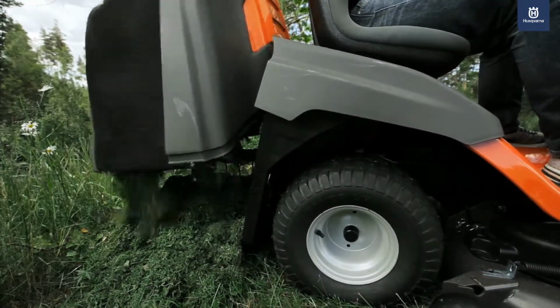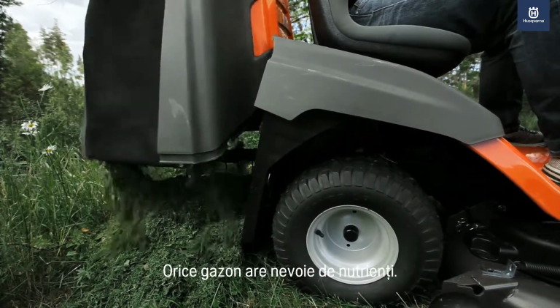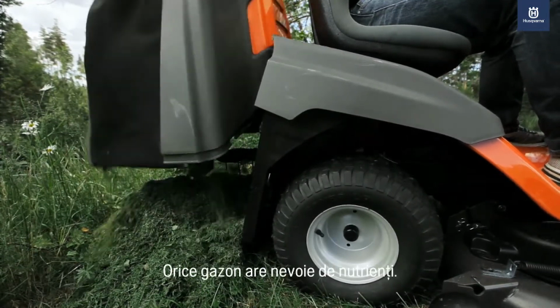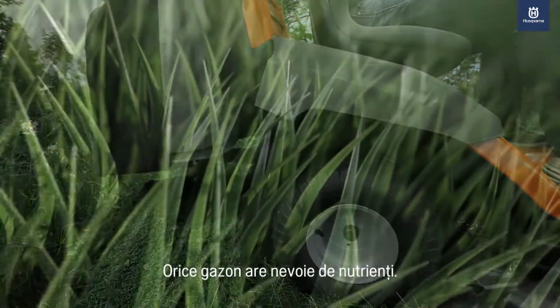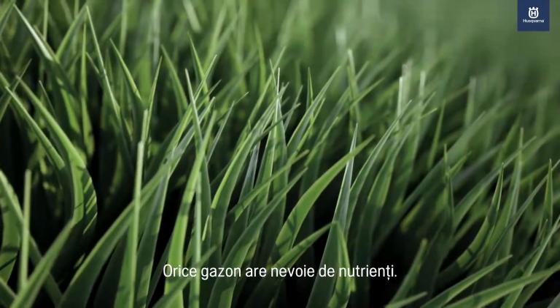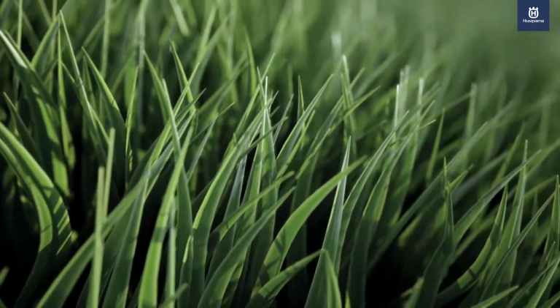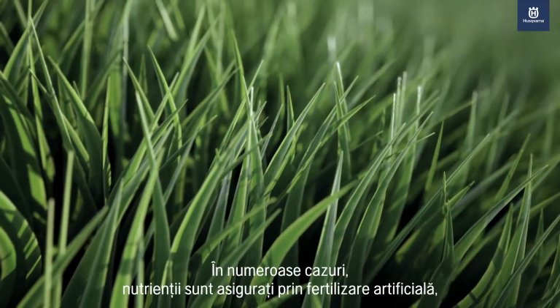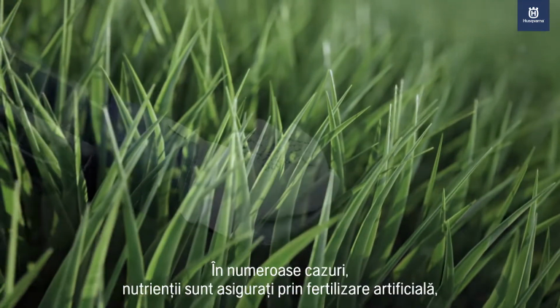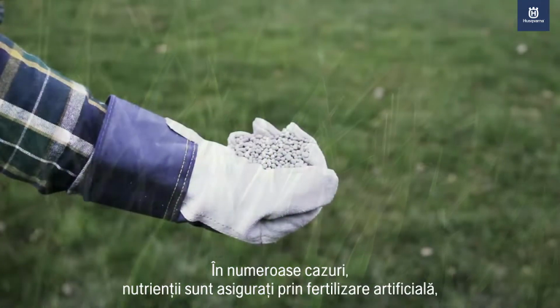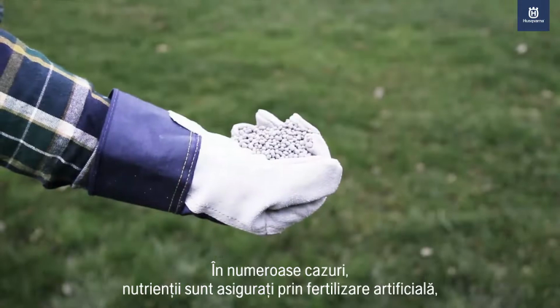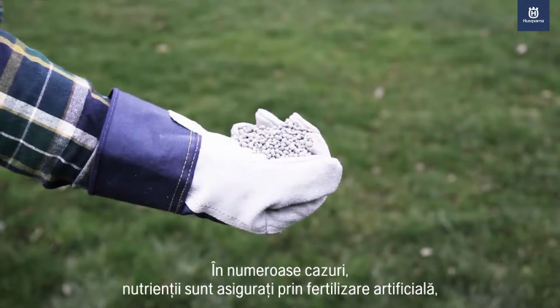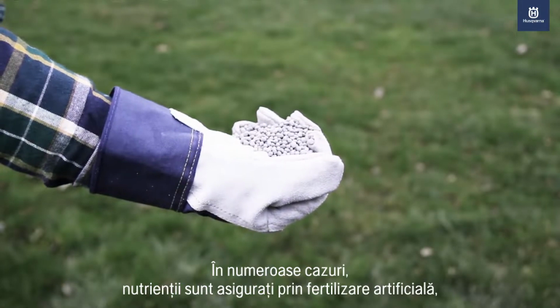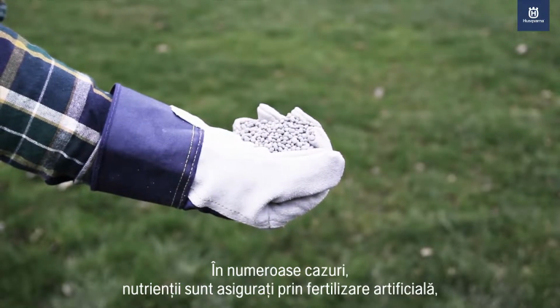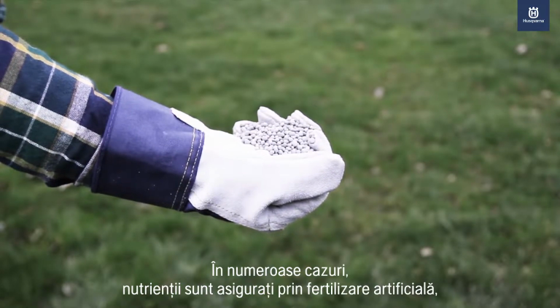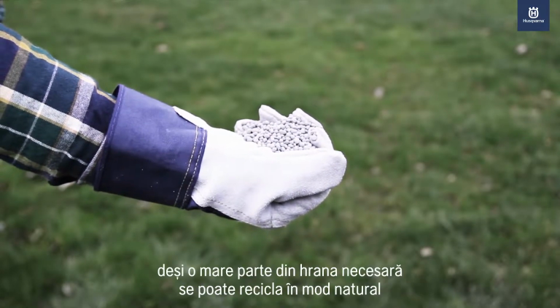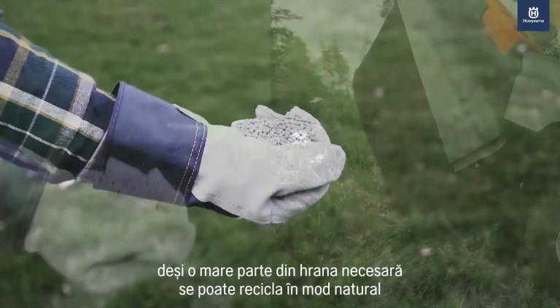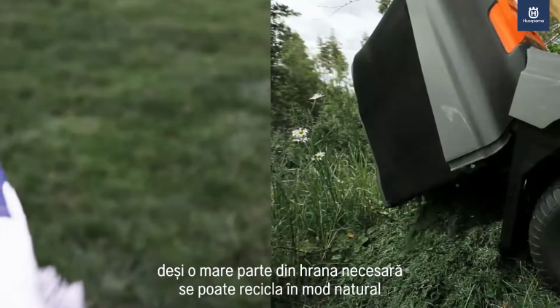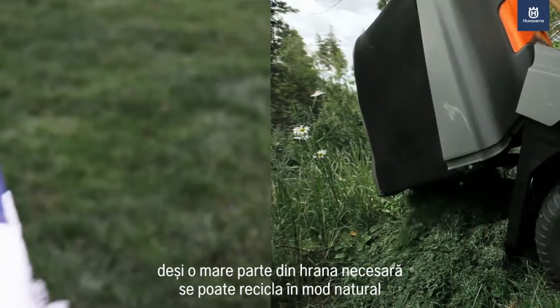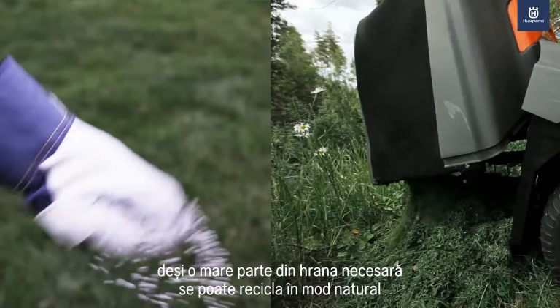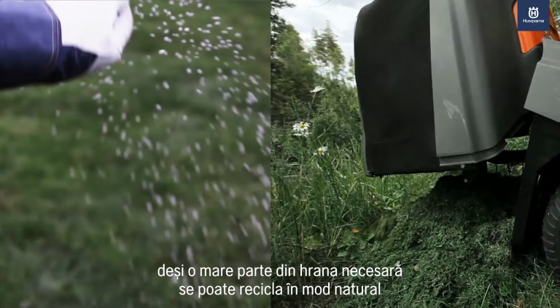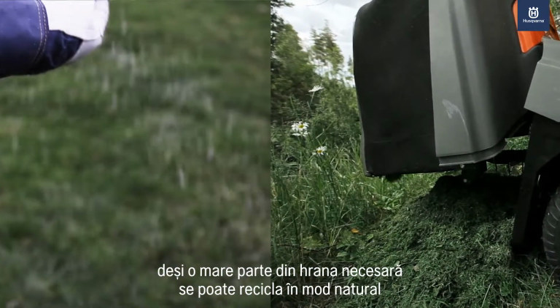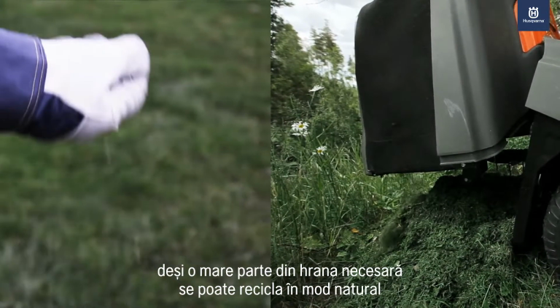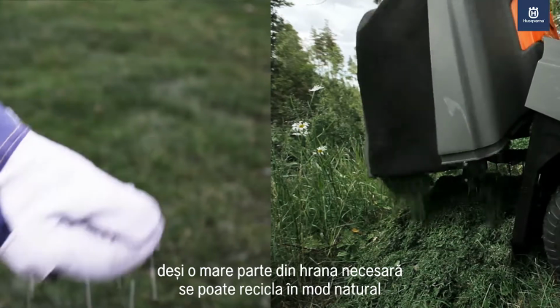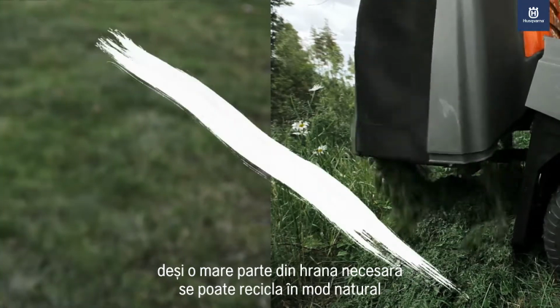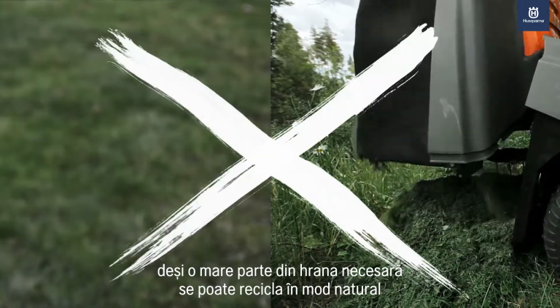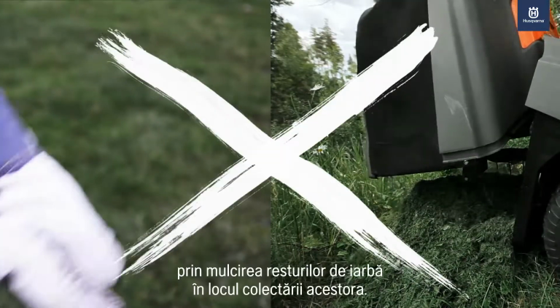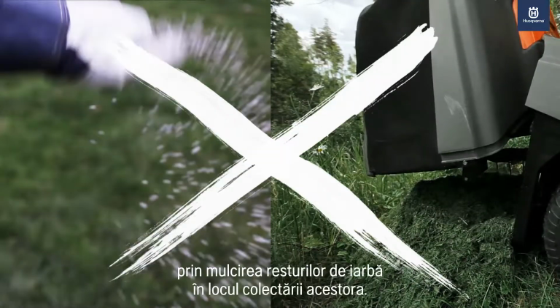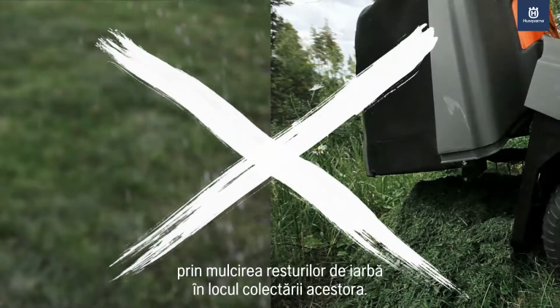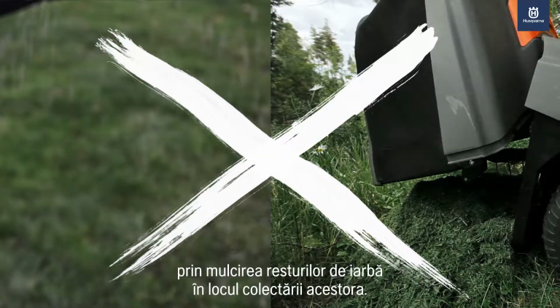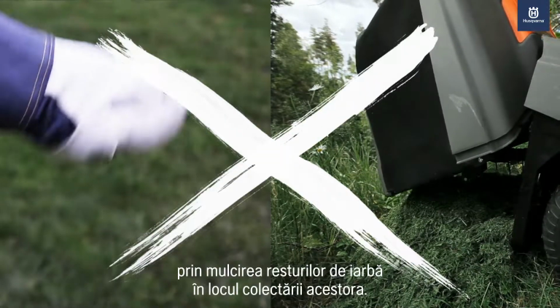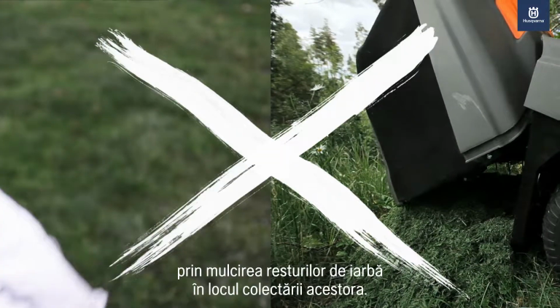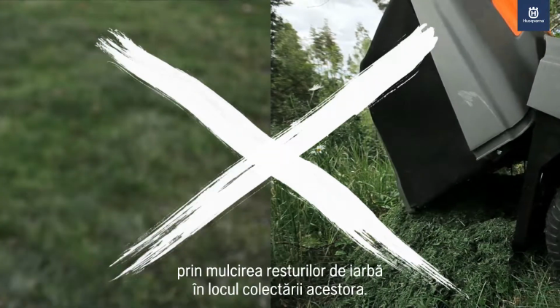A lawn needs nutrition. In many cases, this is added through artificial fertilizer, although much of the nutrients needed can be recycled the natural way by mulching the grass clippings instead of collecting it.